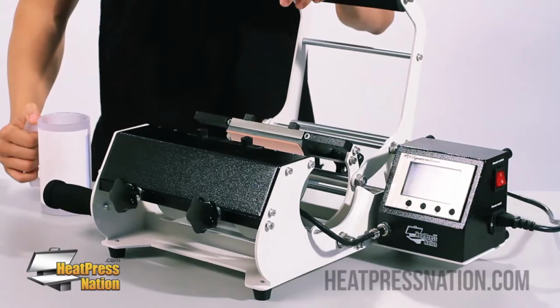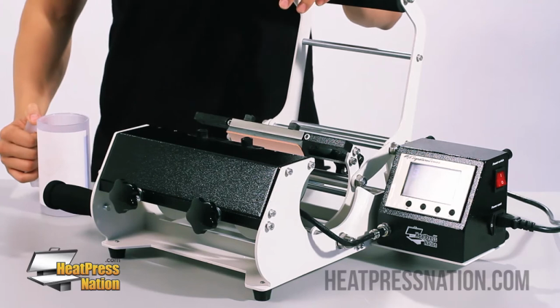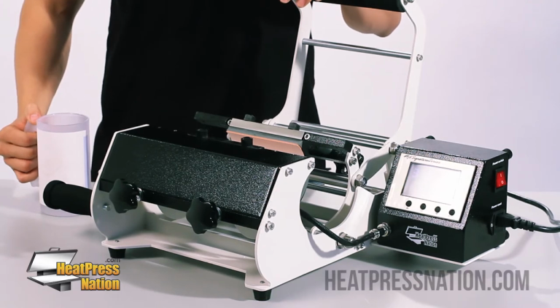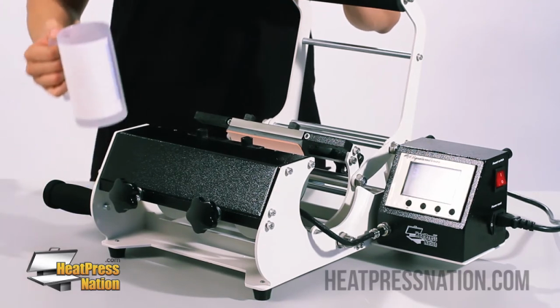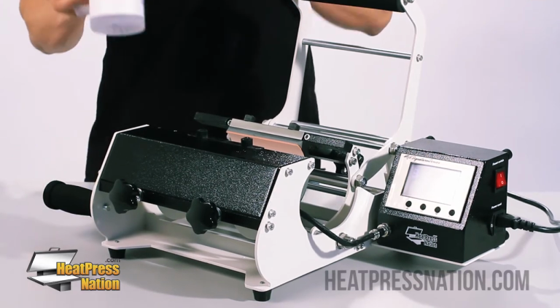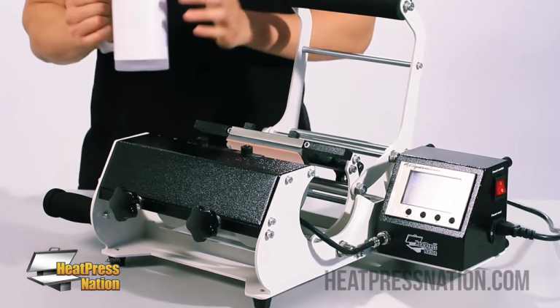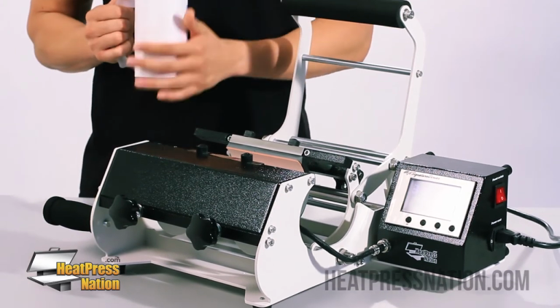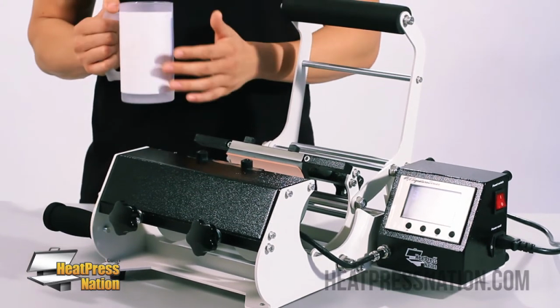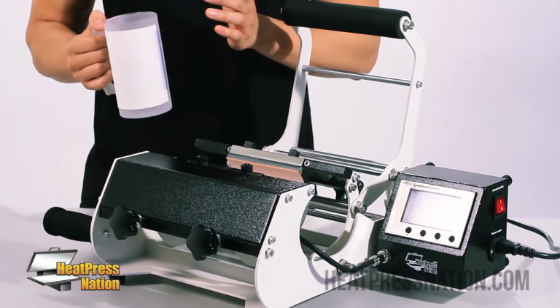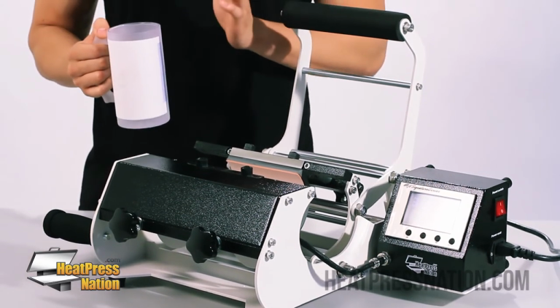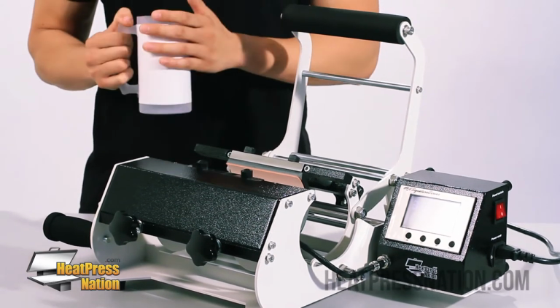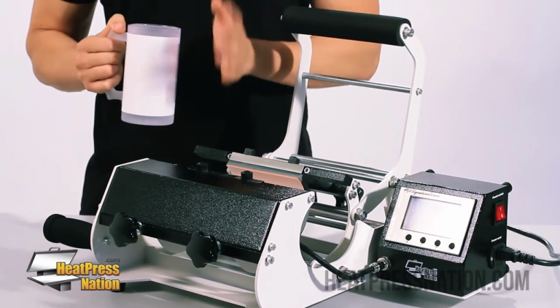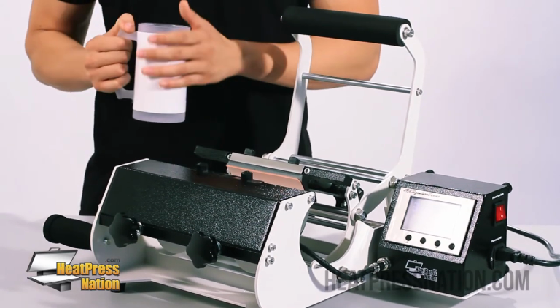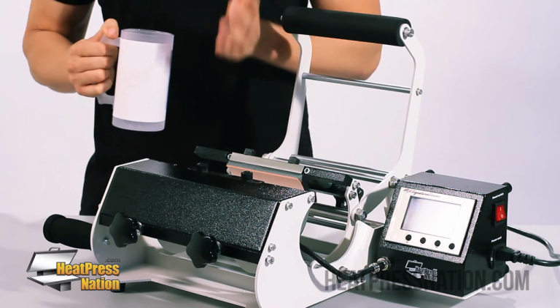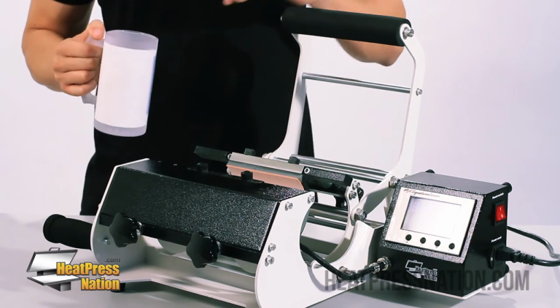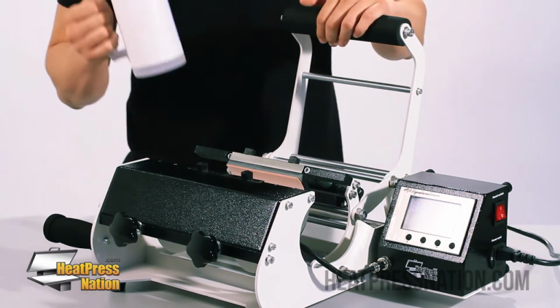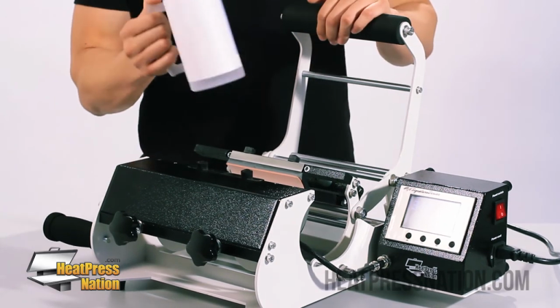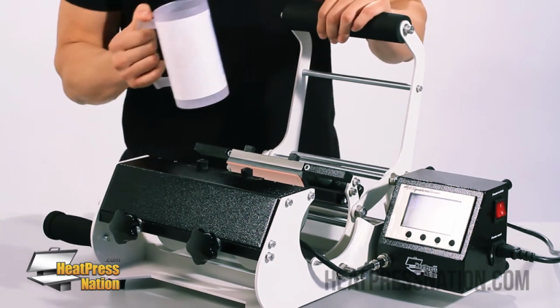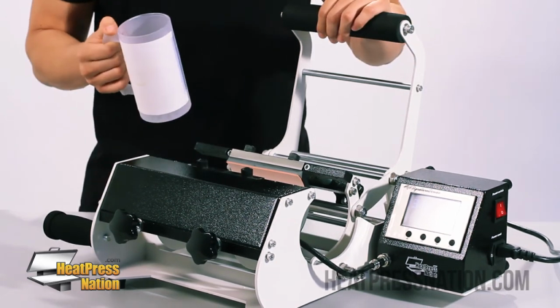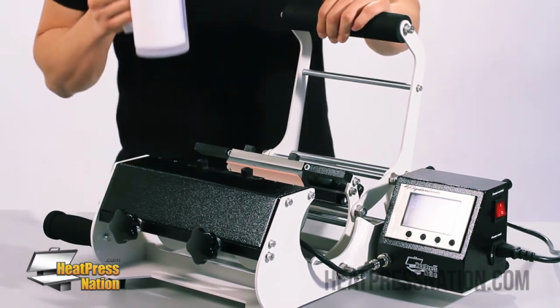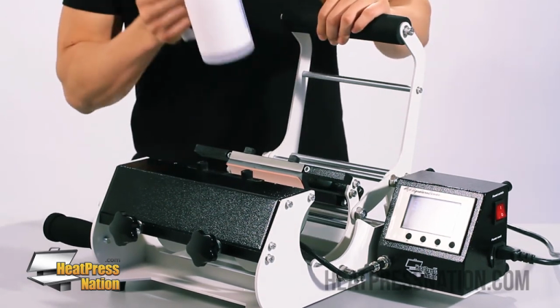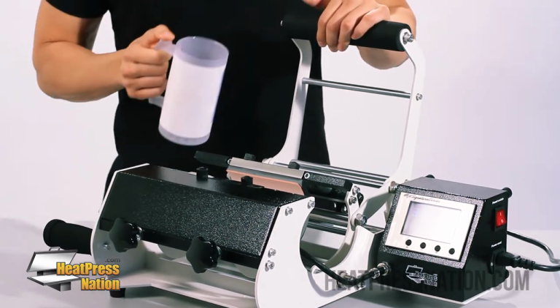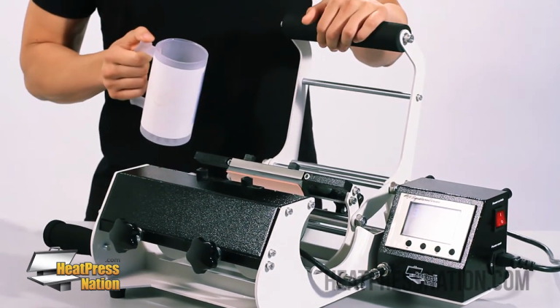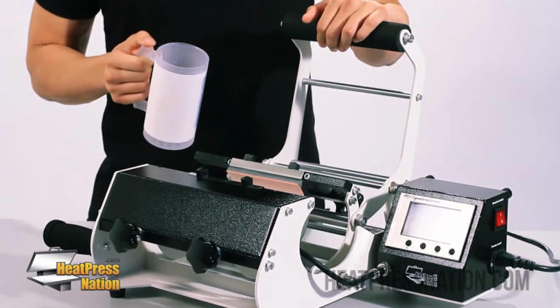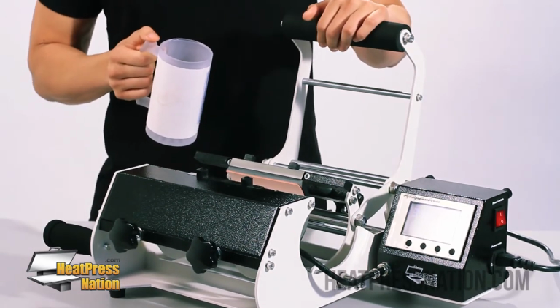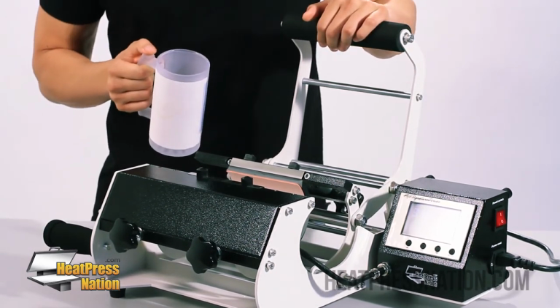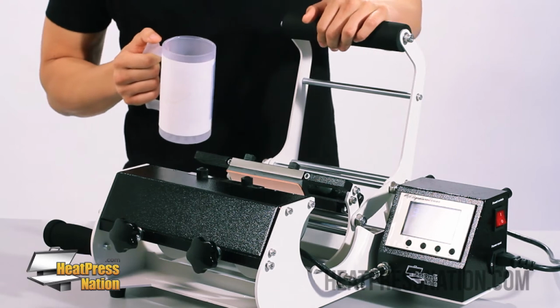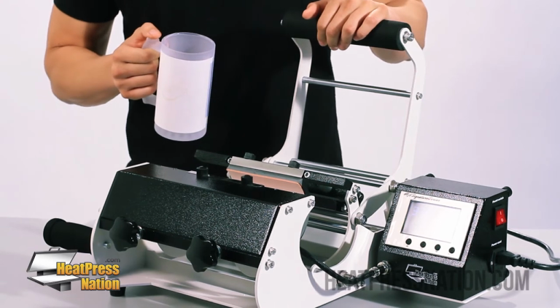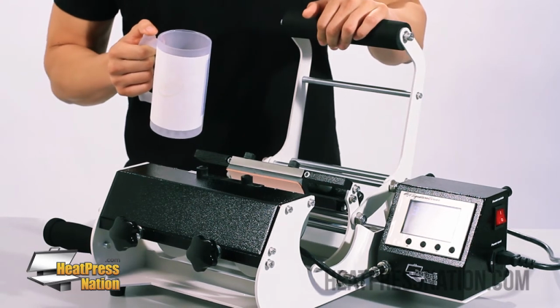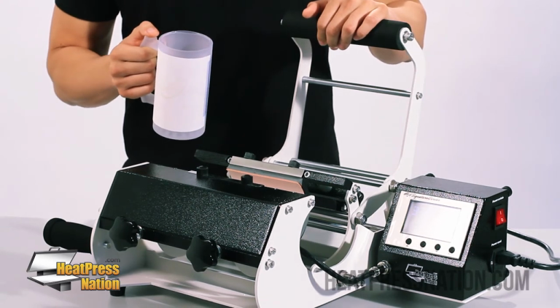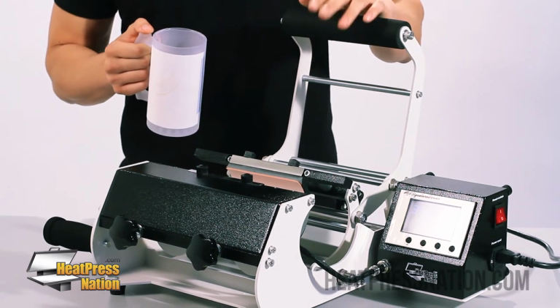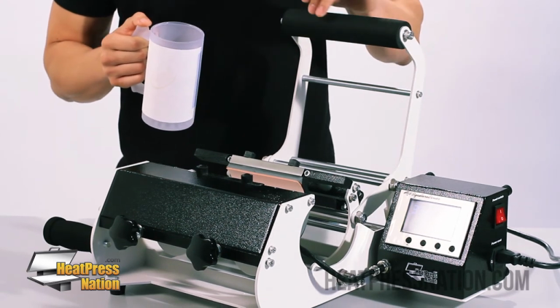For this application, since we are working with a glass substrate, we want to make sure that the pressure is relatively medium to light — you don't need heavy pressure on this. The temperature should be 360 degrees for about 300 seconds, which is five minutes.